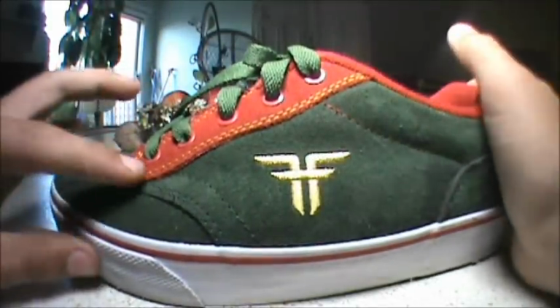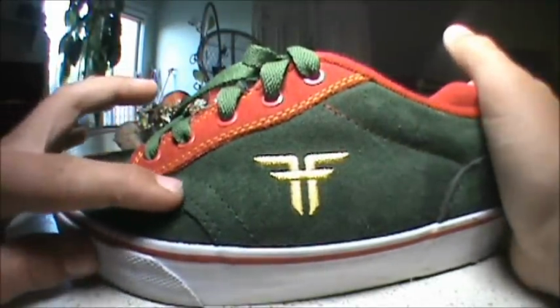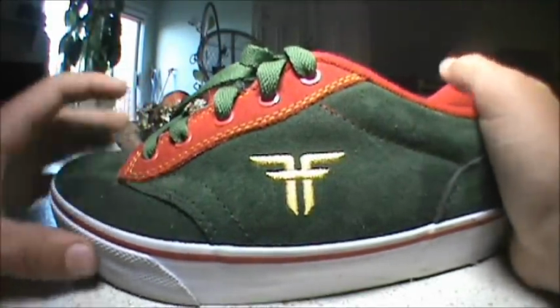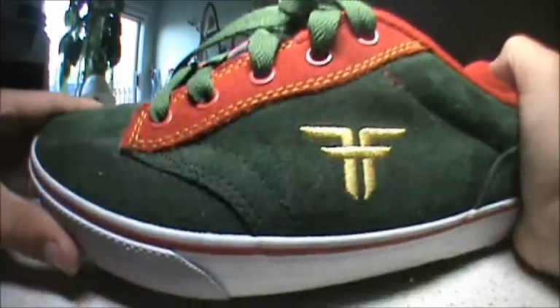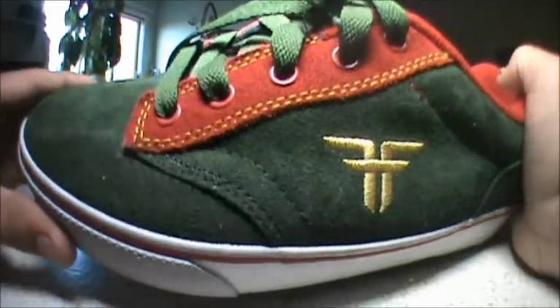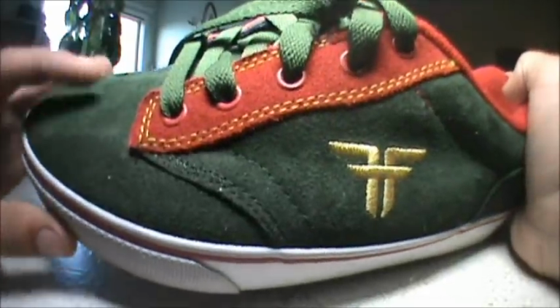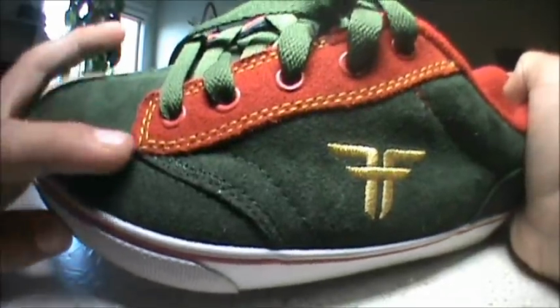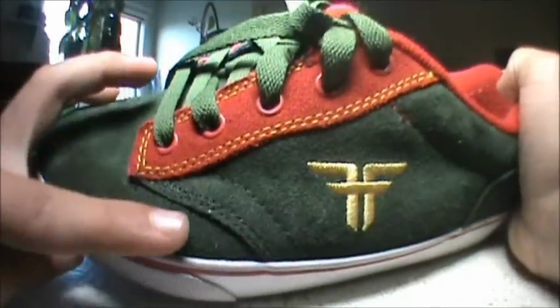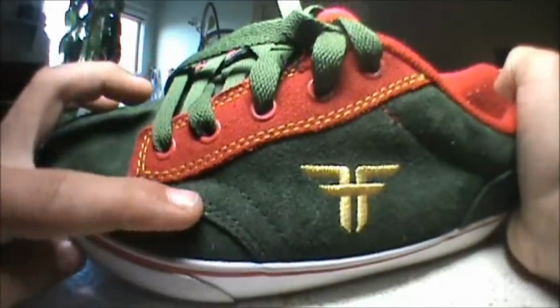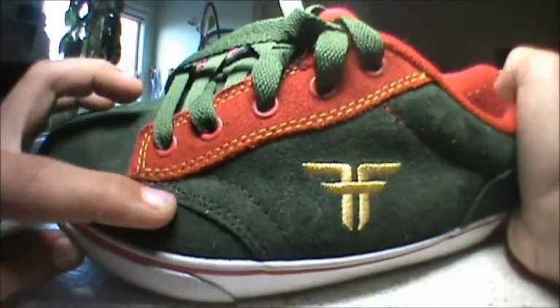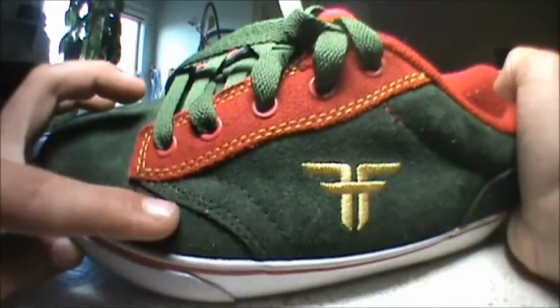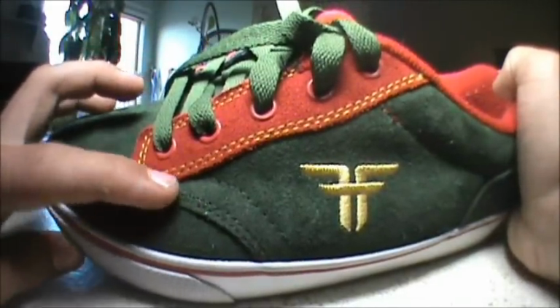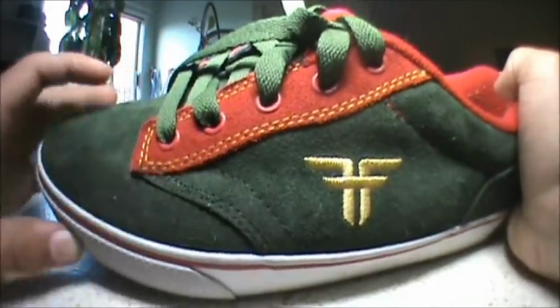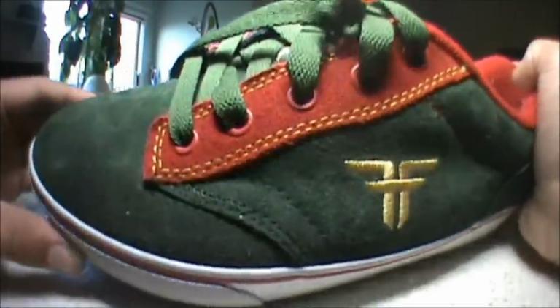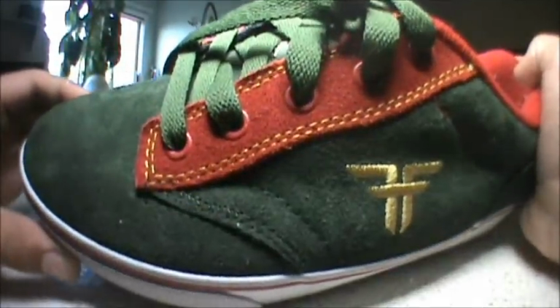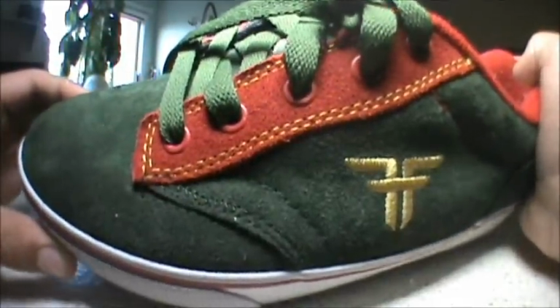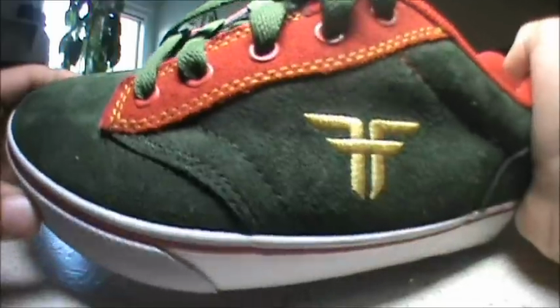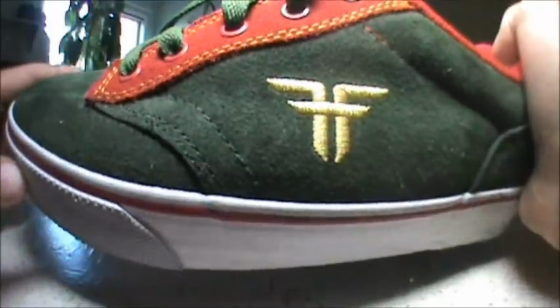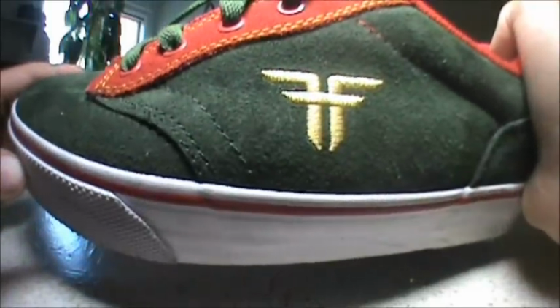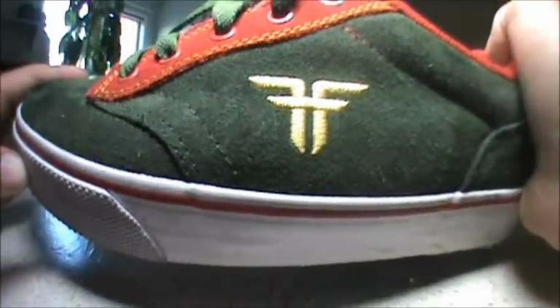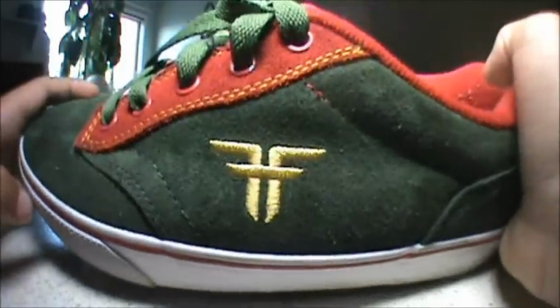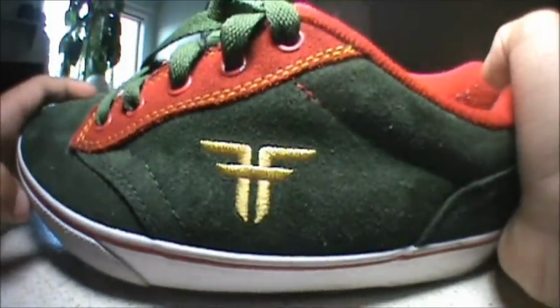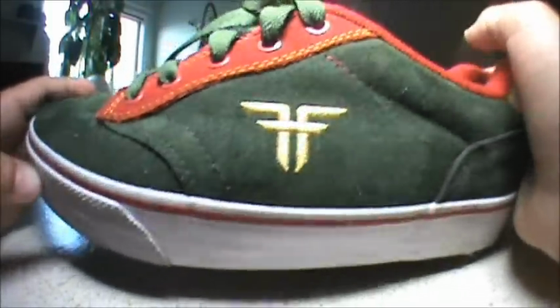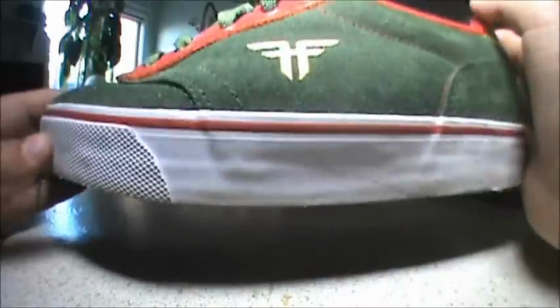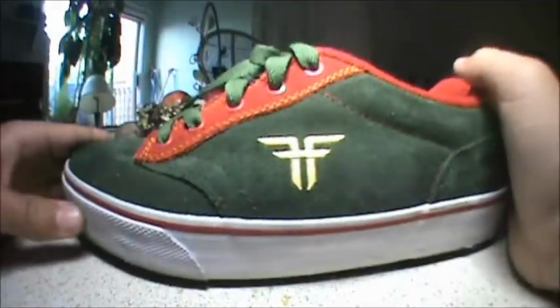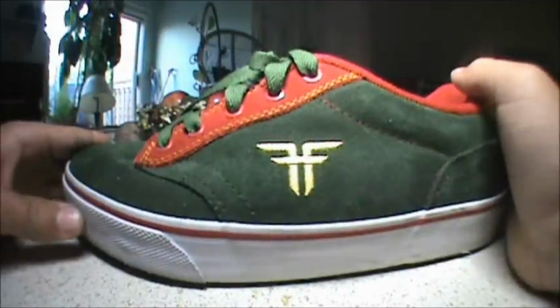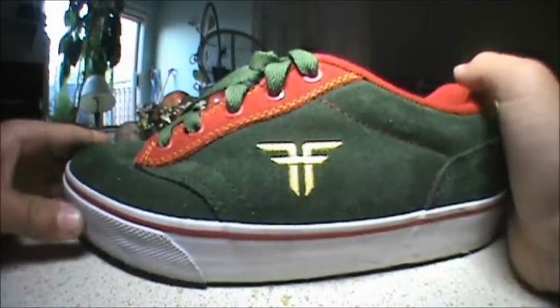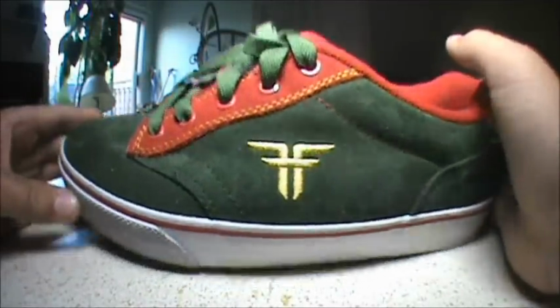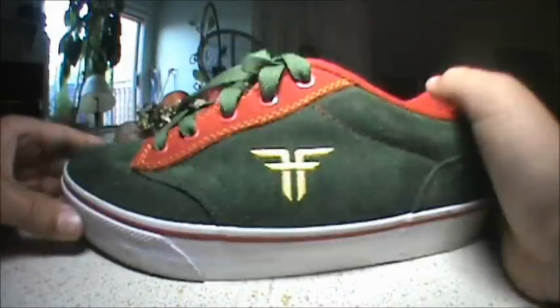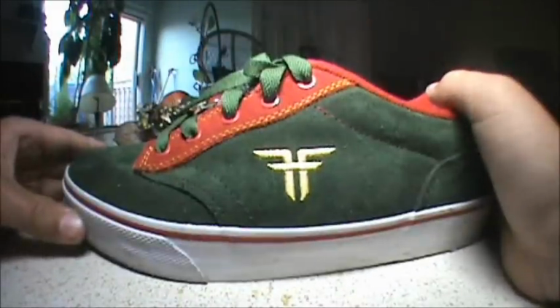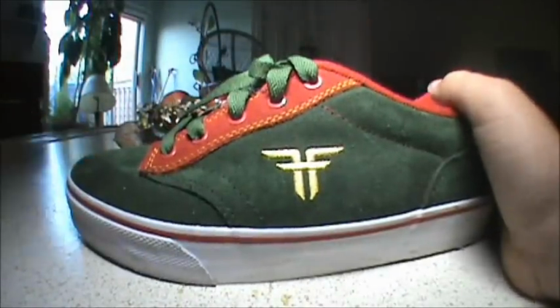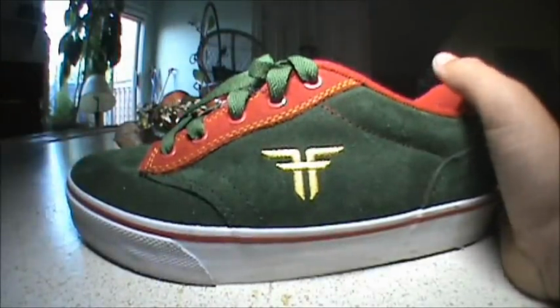On the heavier wear areas it's double stitched, but right up on the front — I don't even know what you'd call it — it's like cross stitched through the double stitch, and then there's another stitch right there. So I guess you'd call it triple stitch.